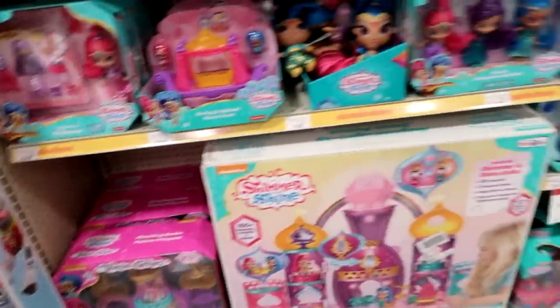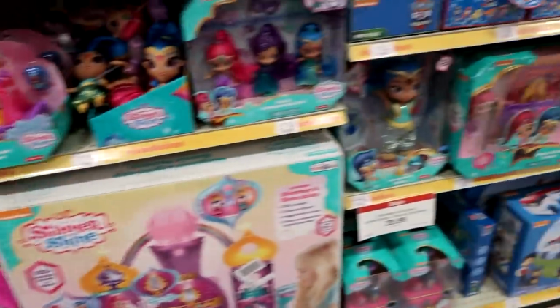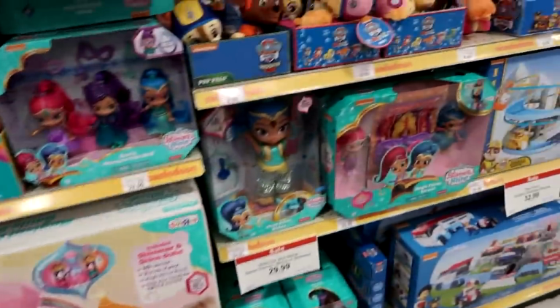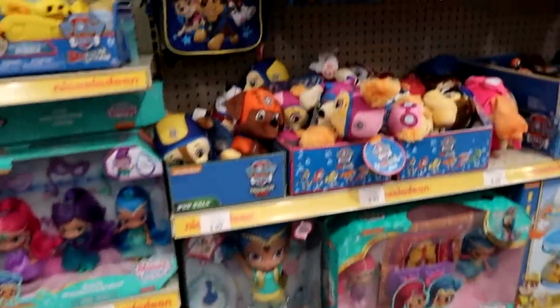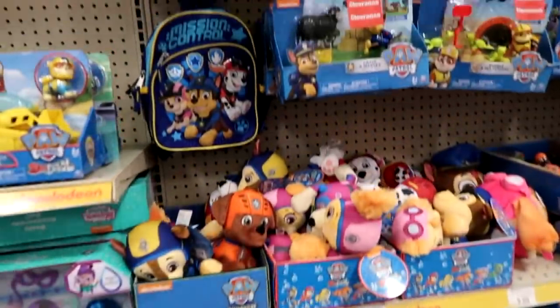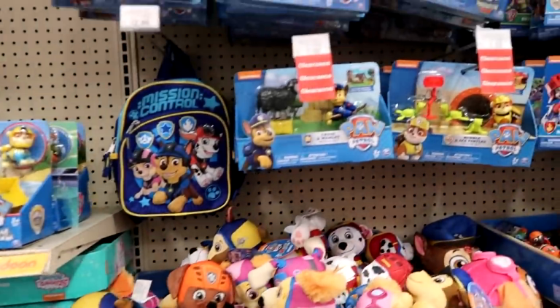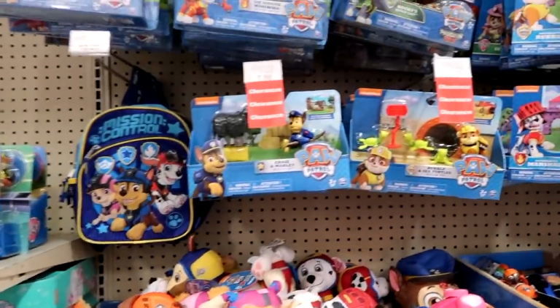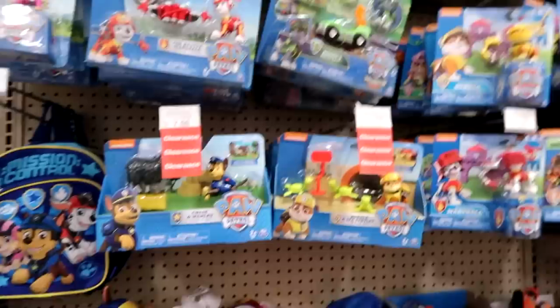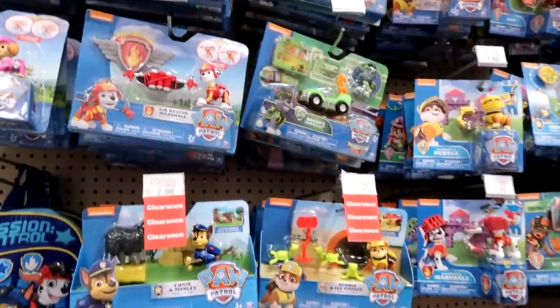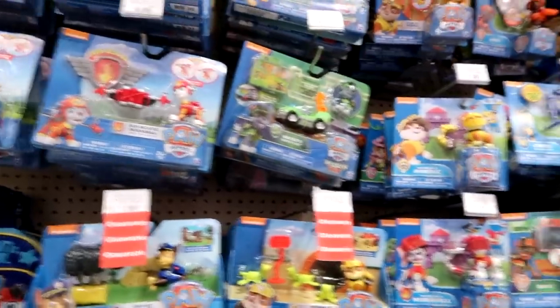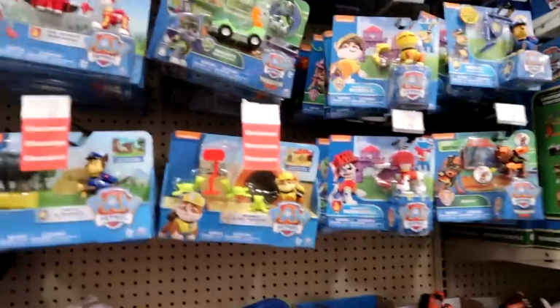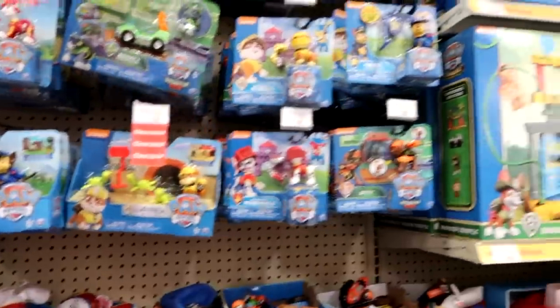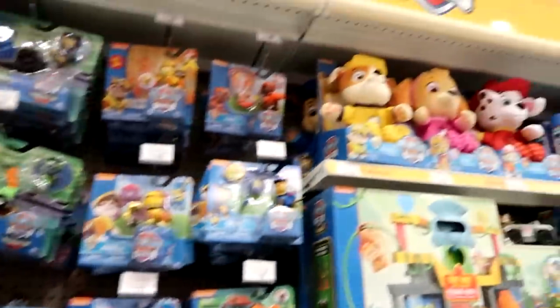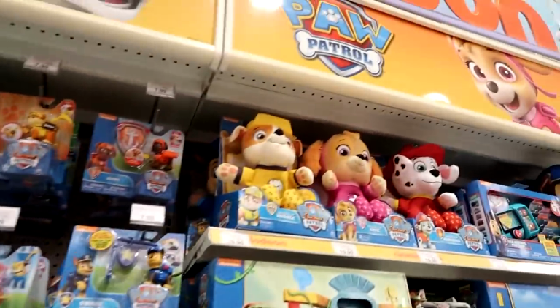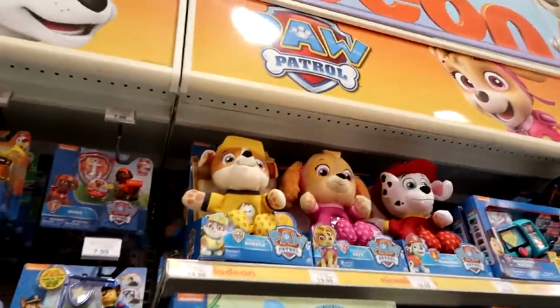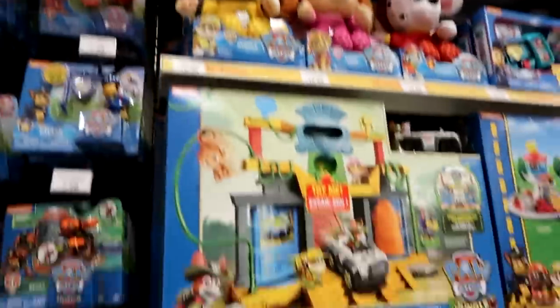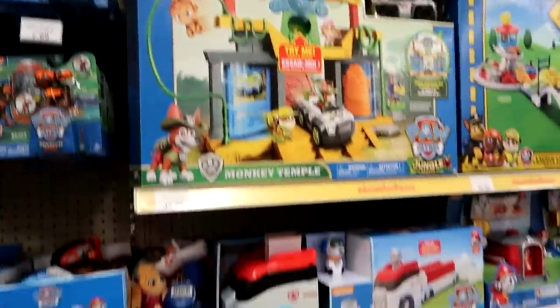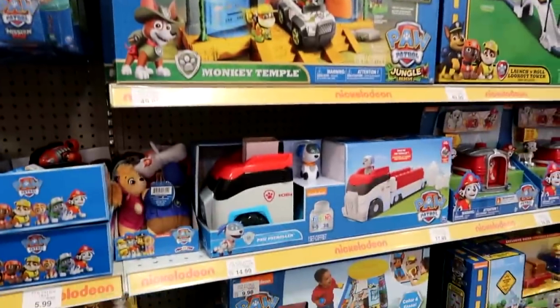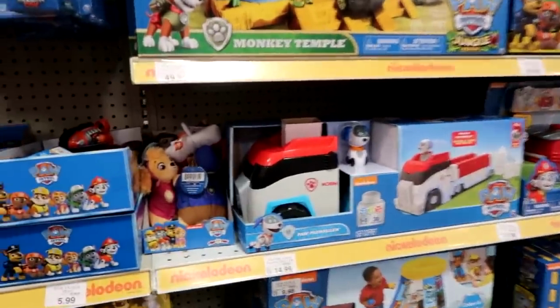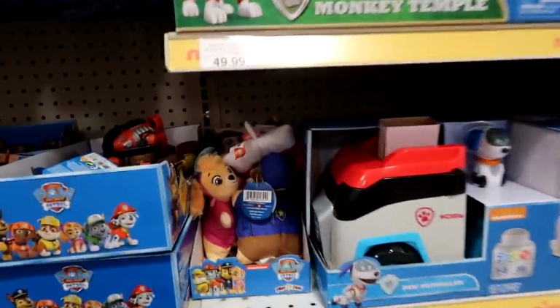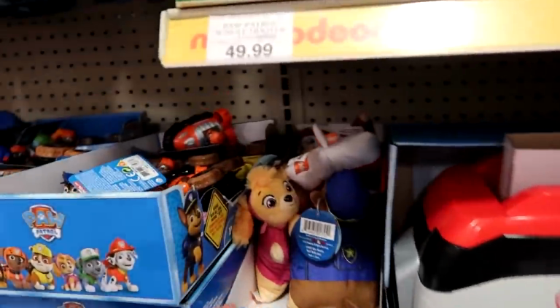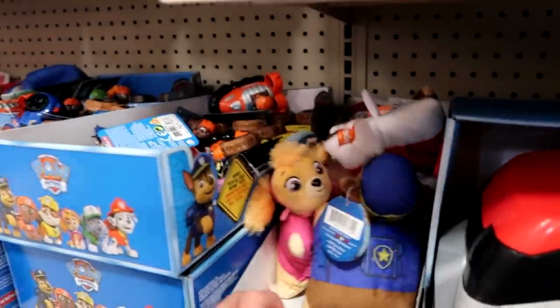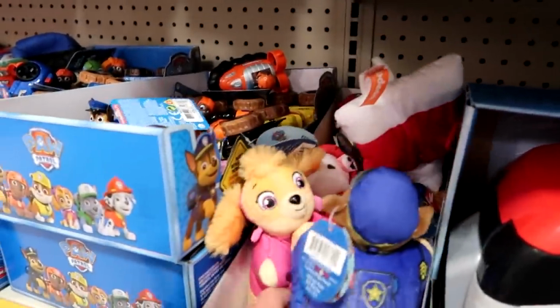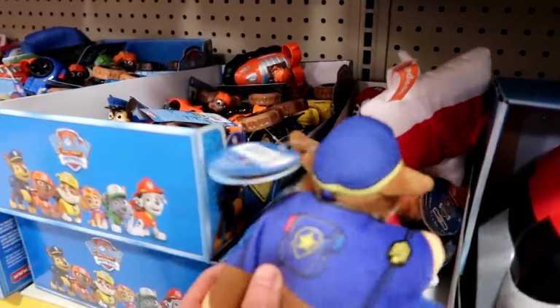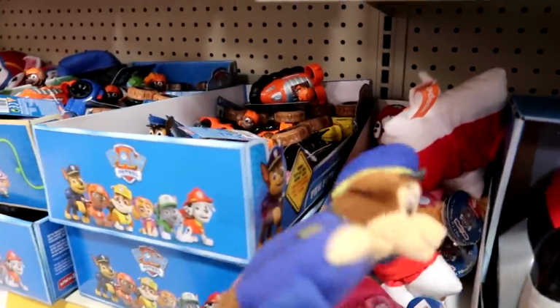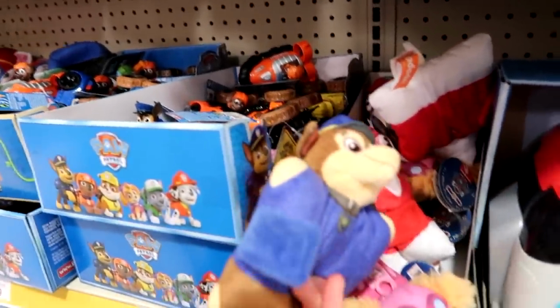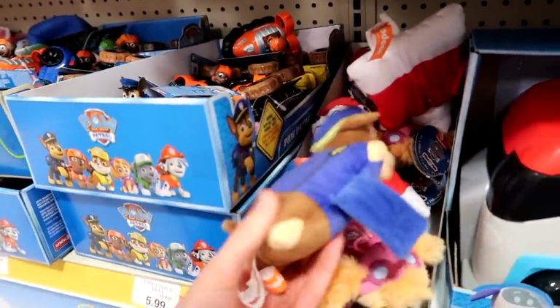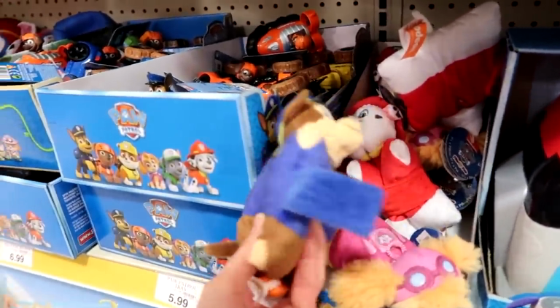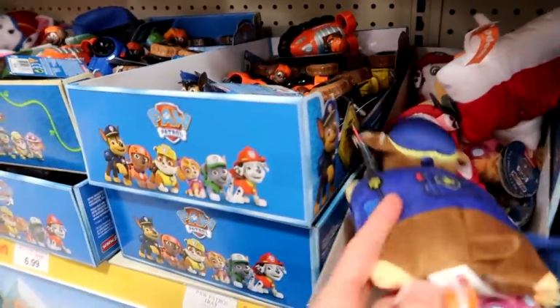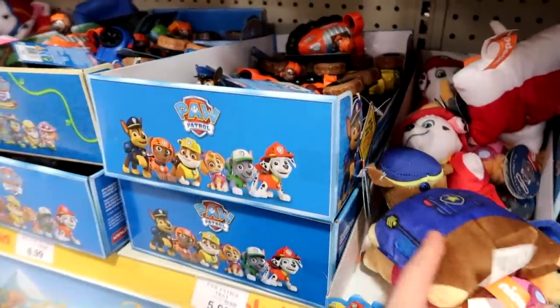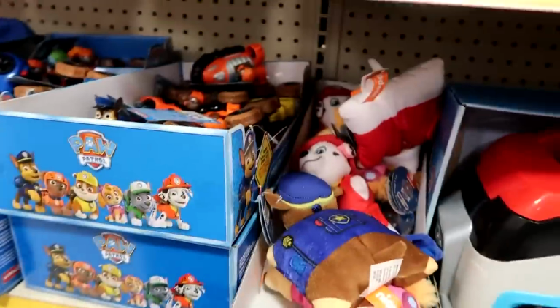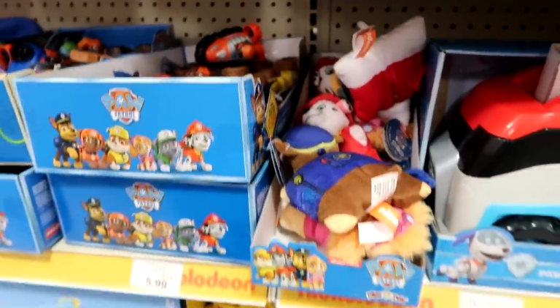And then here's some Paw Patrol — I love the Paw Patrol. Look at the little plushie up there. Look, there's like little pillow pets. Those are cute — it'd be great if I had a Chickaletta one.